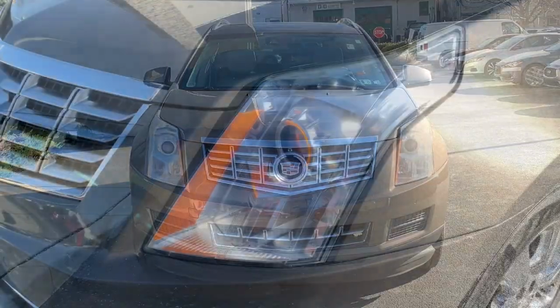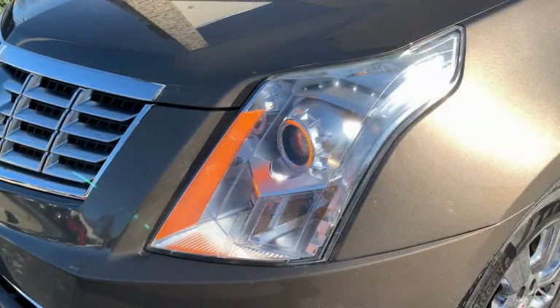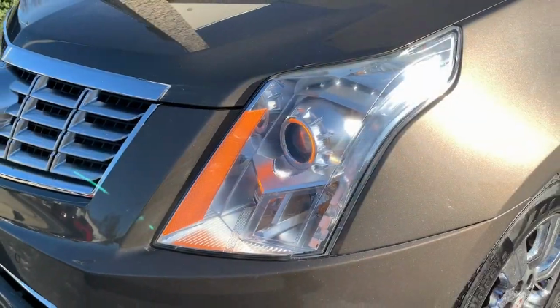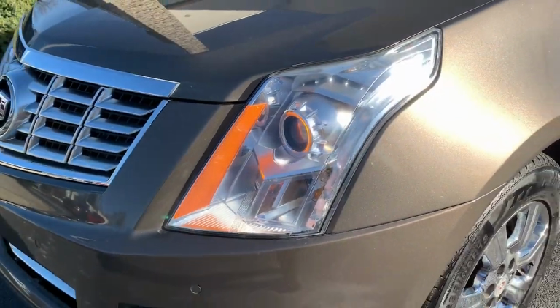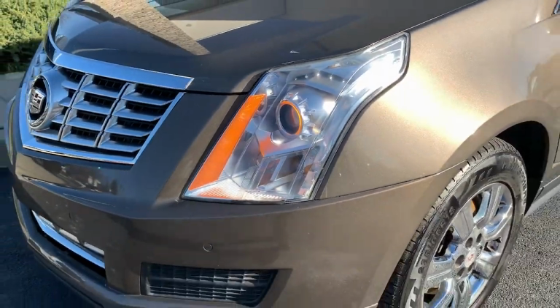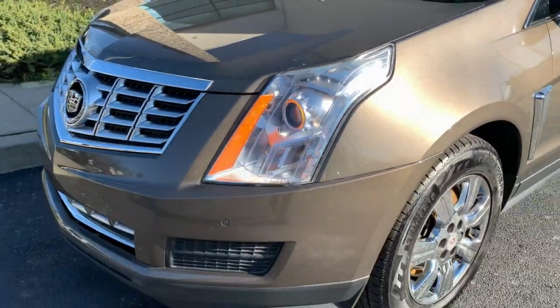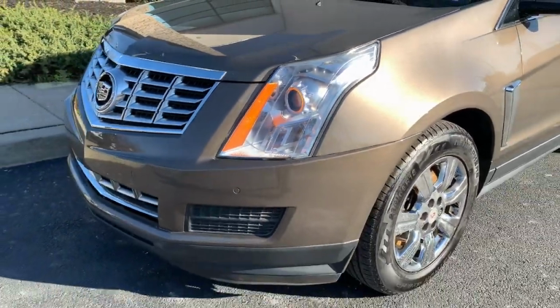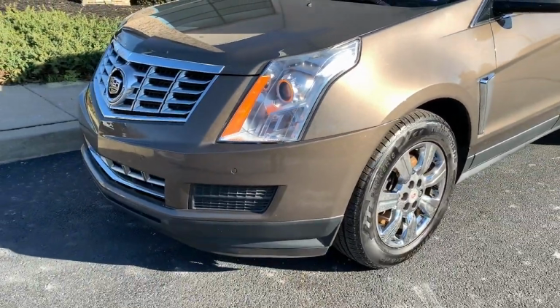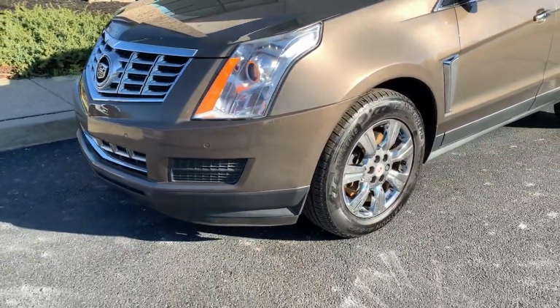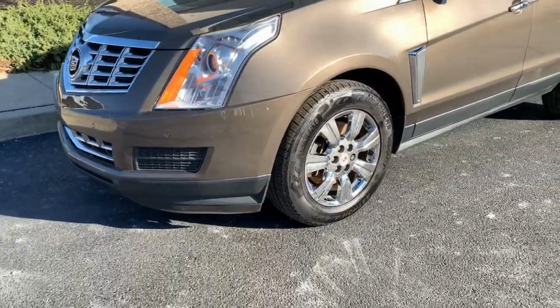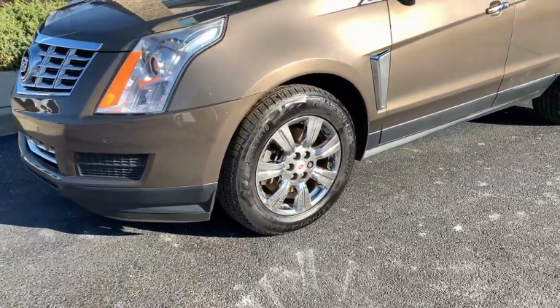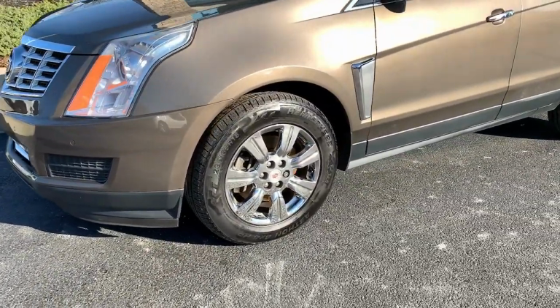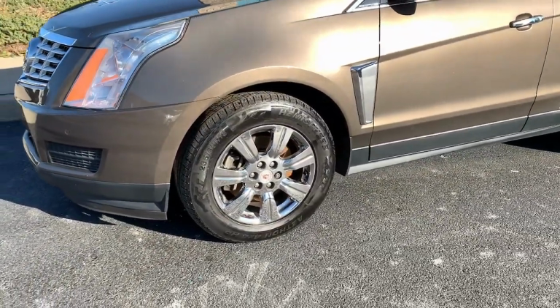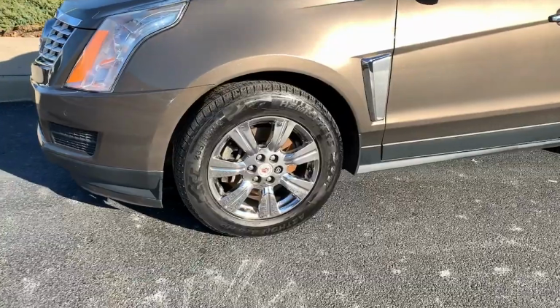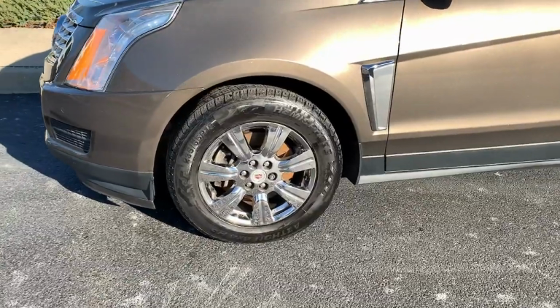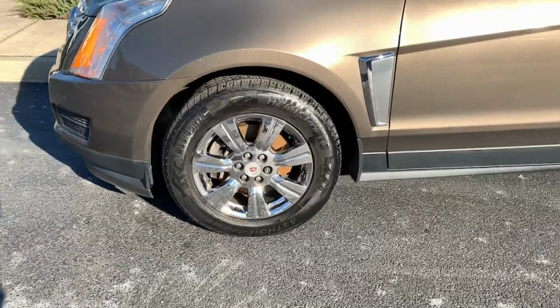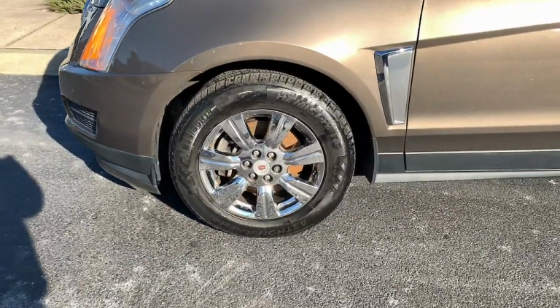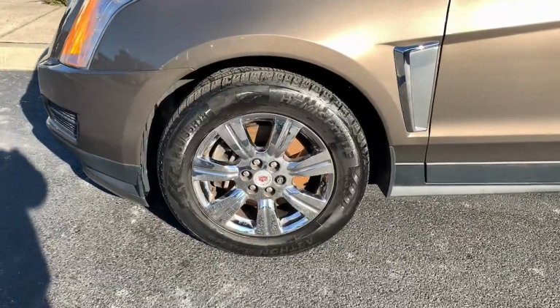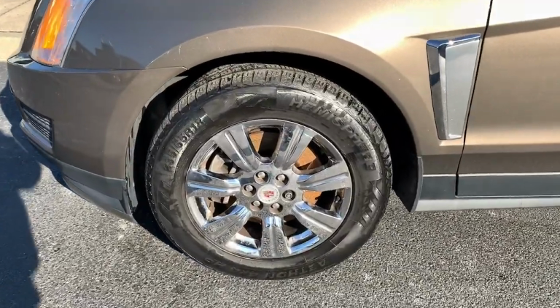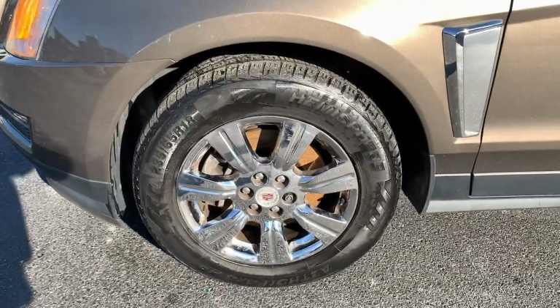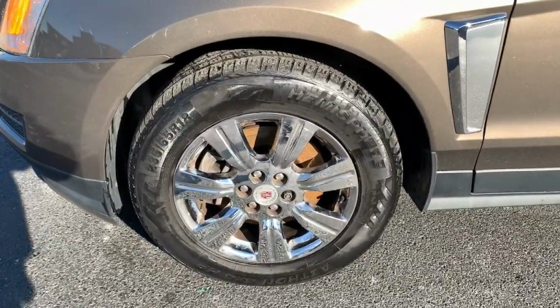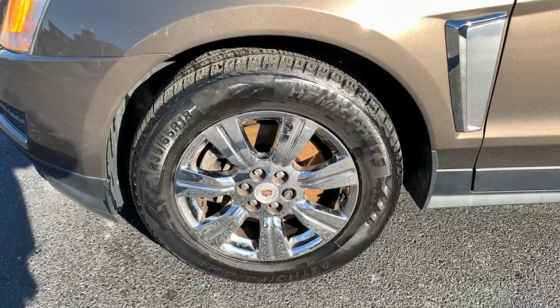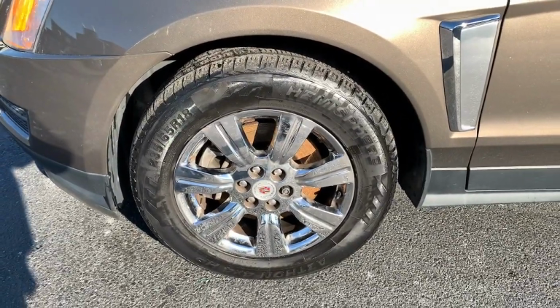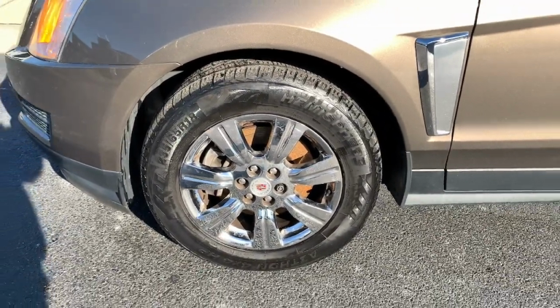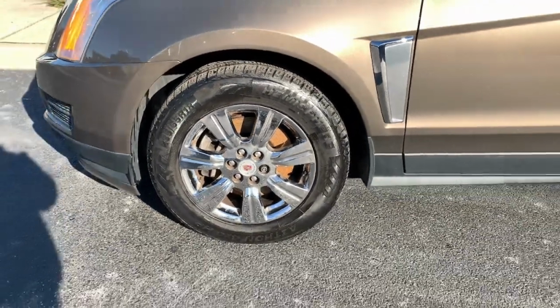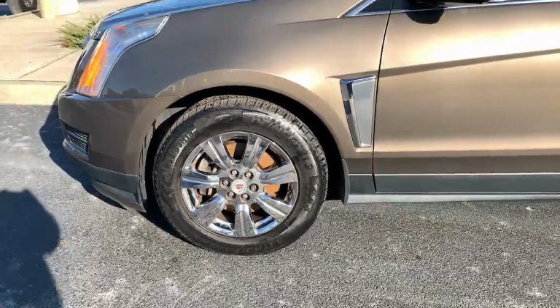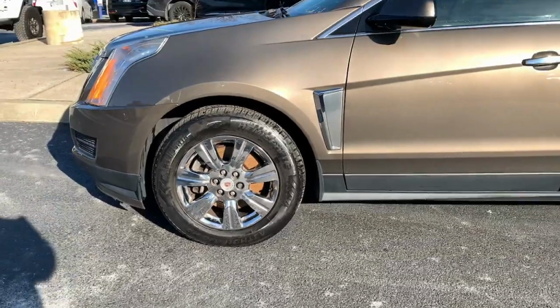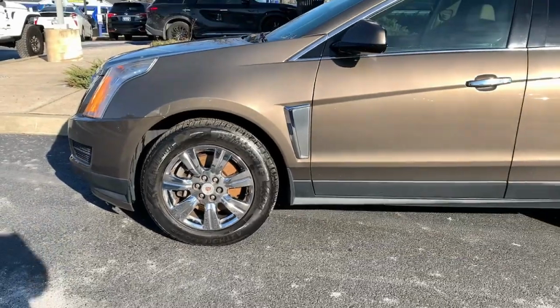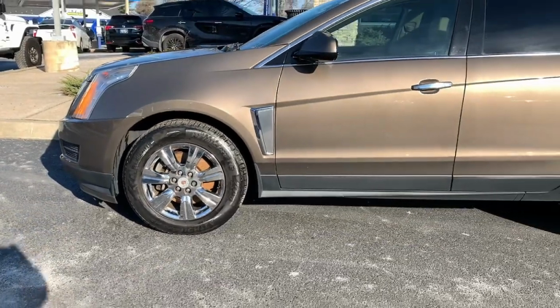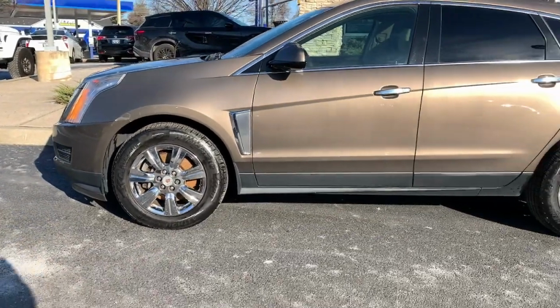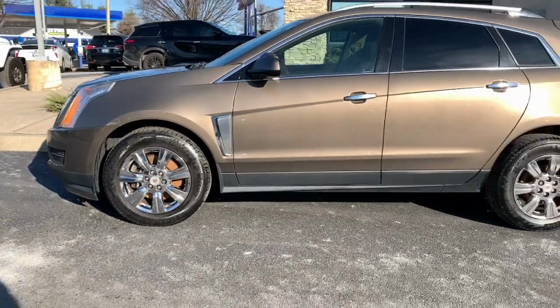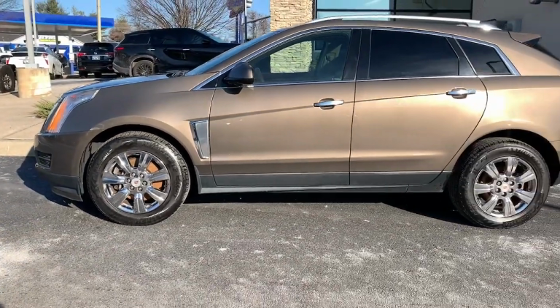Enjoy a view of this handsome Cadillac SRX, the luxury automobile that leverages desirable safety features, a smooth, balanced ride, nimble handling, and a solid upscale look and feel.